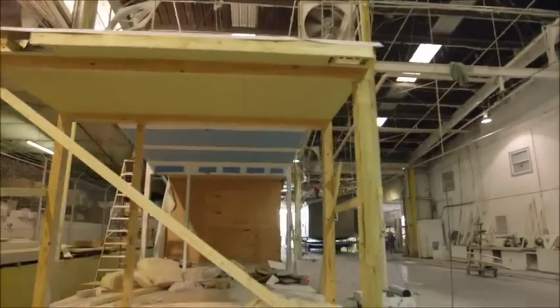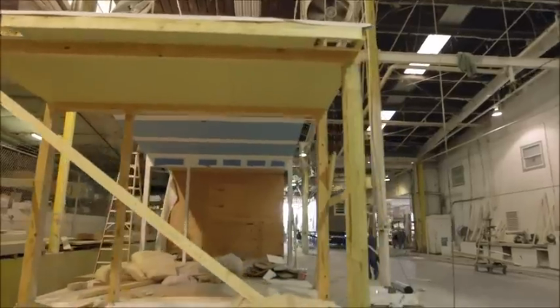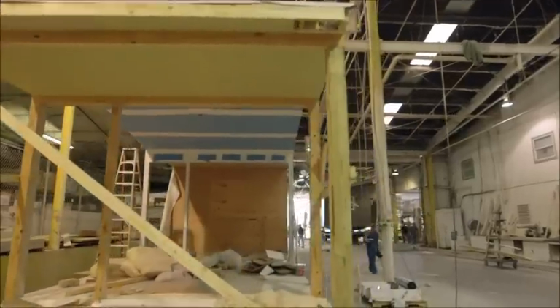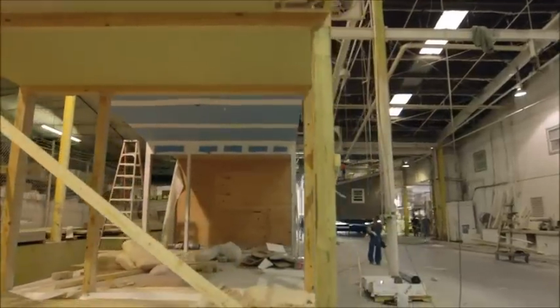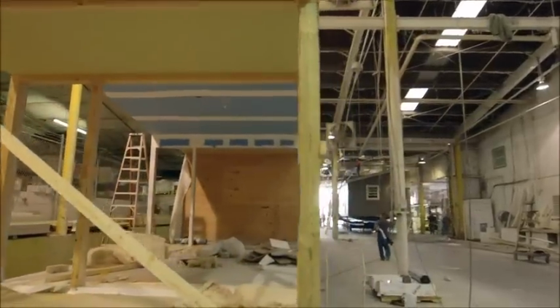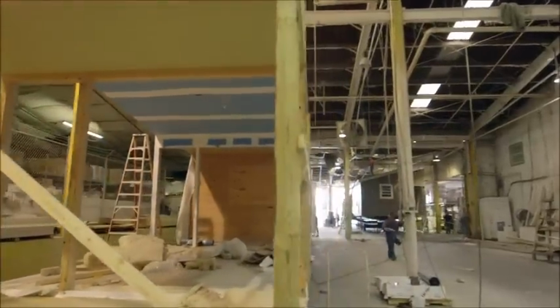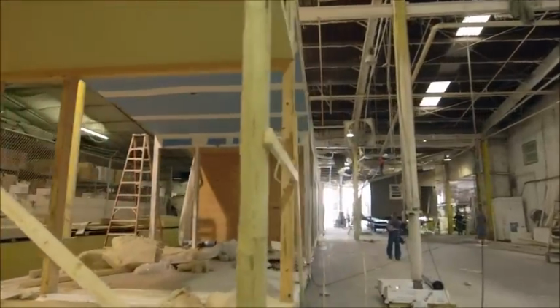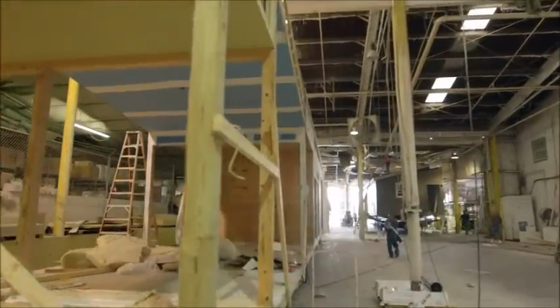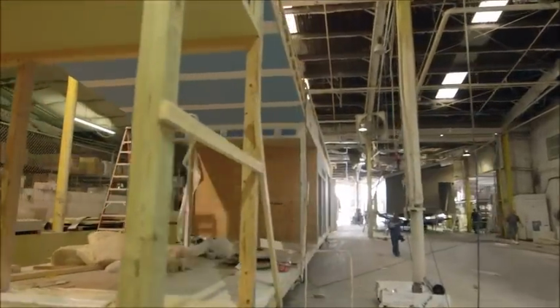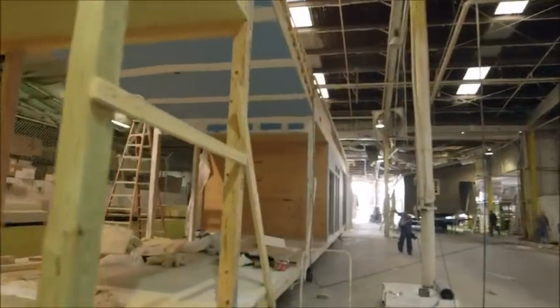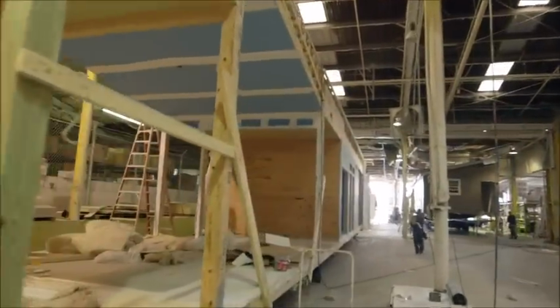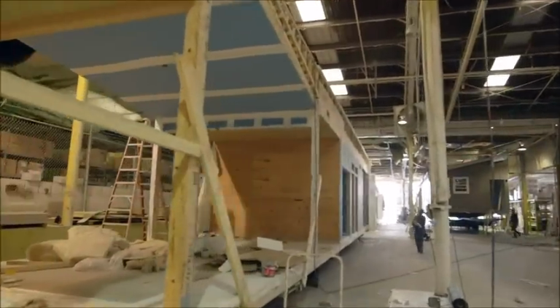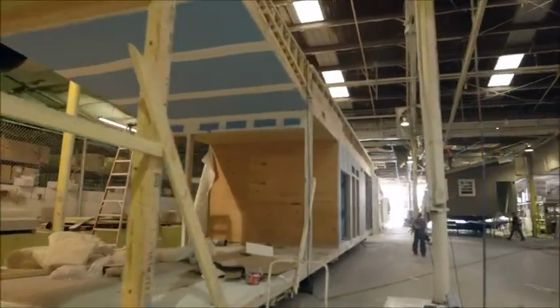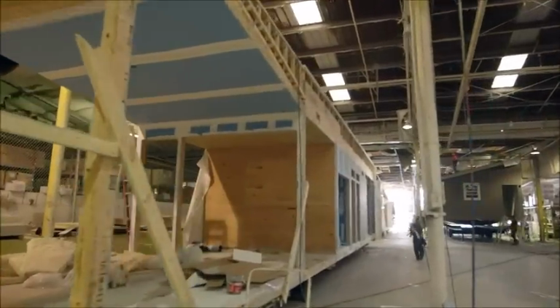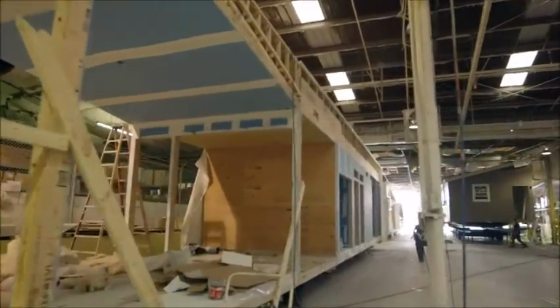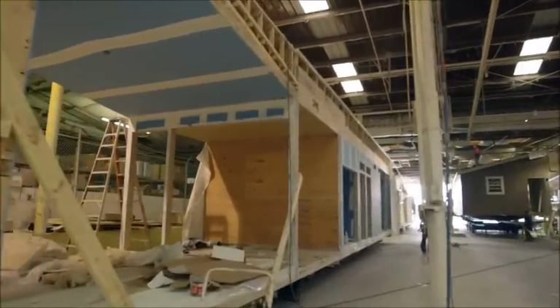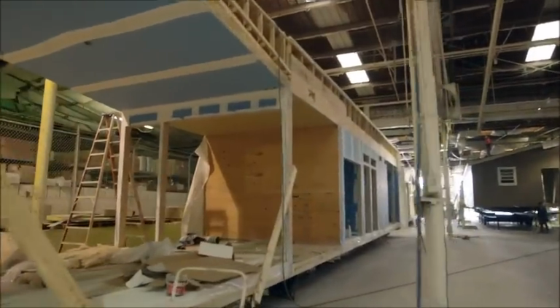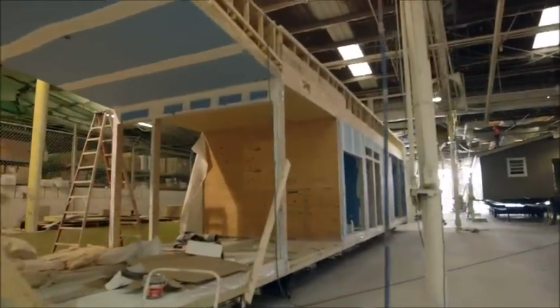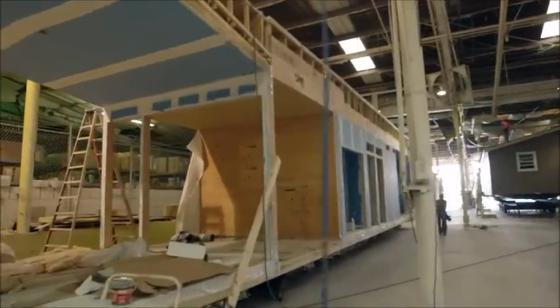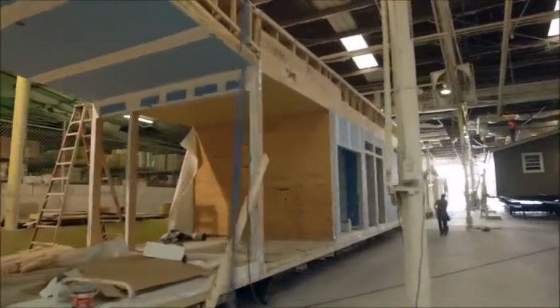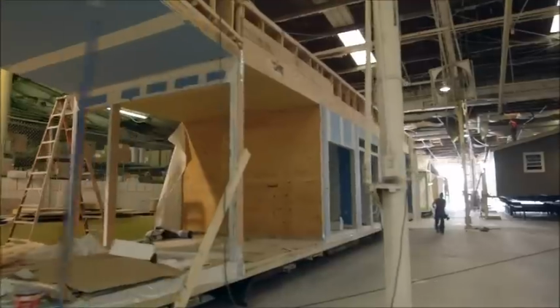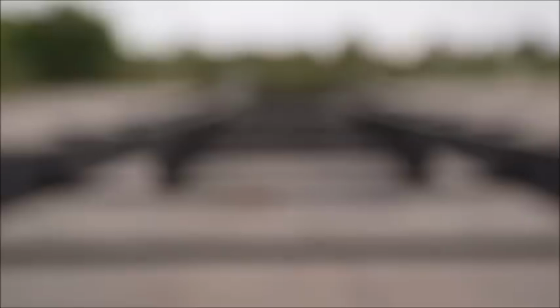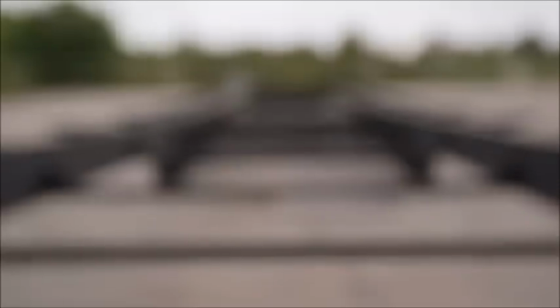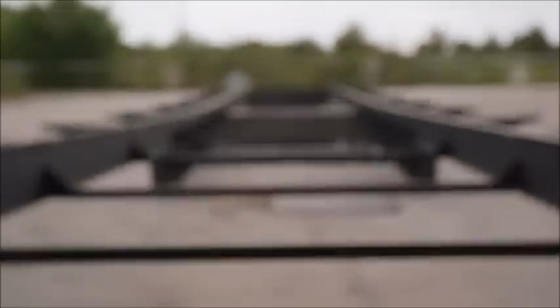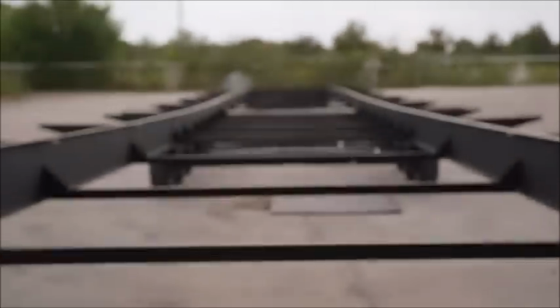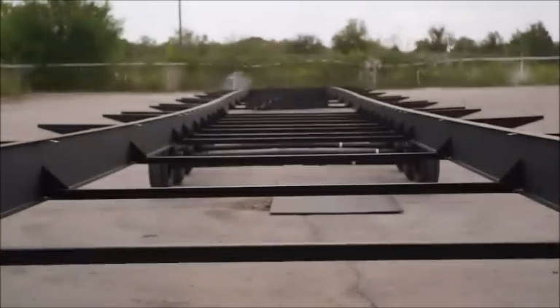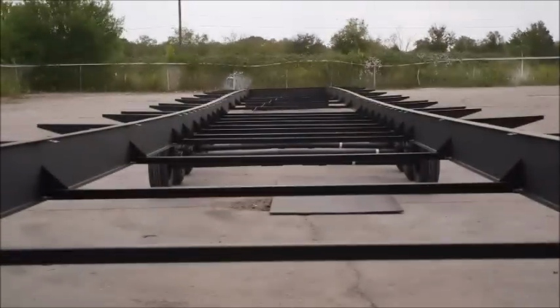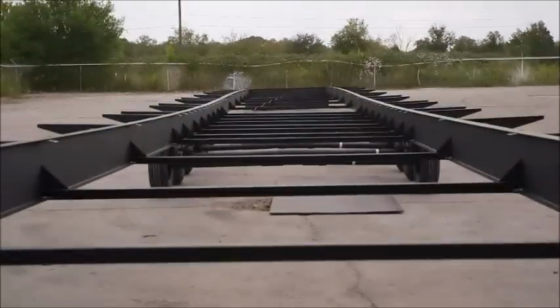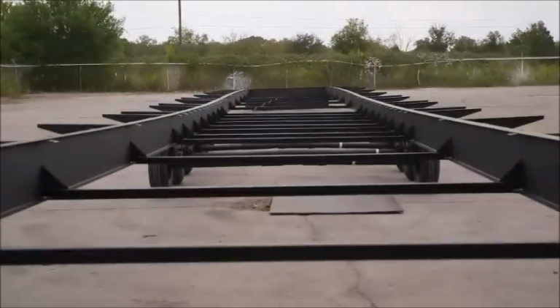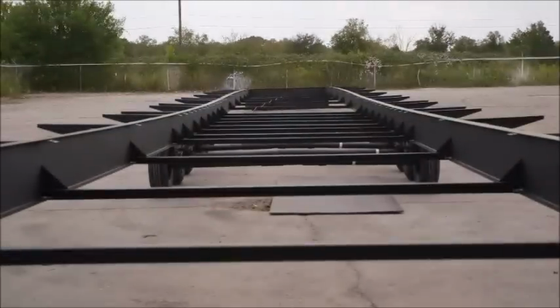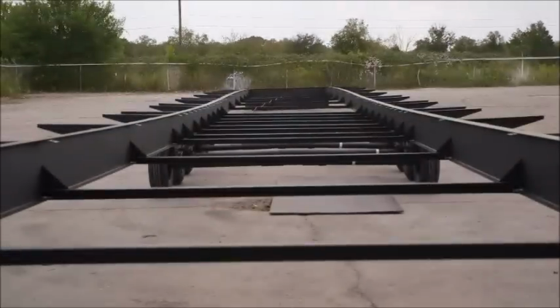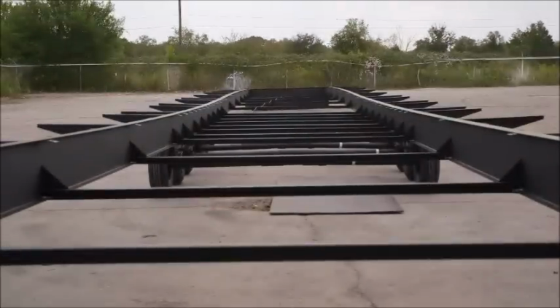The home is built in modules — there are three. Think of them as big Lego pieces, and it'll be transported on flatbed from here in Austin to New Orleans.